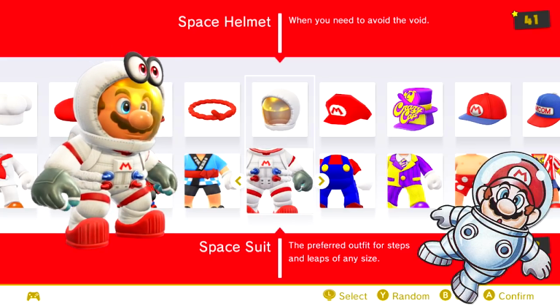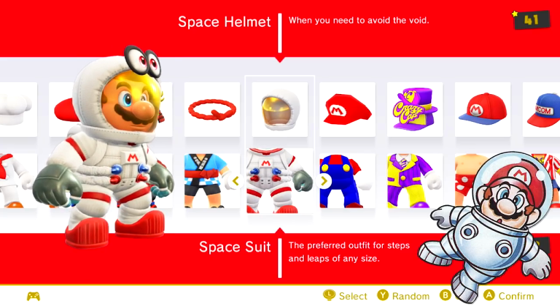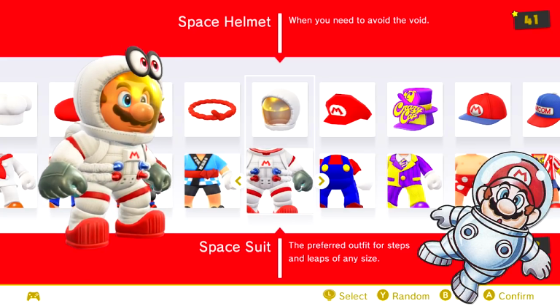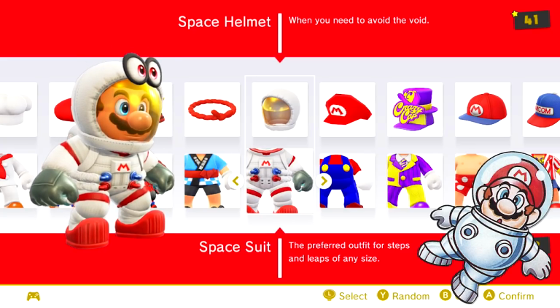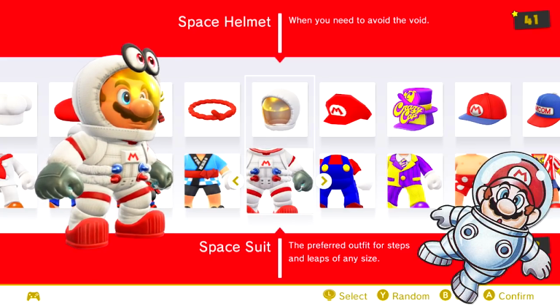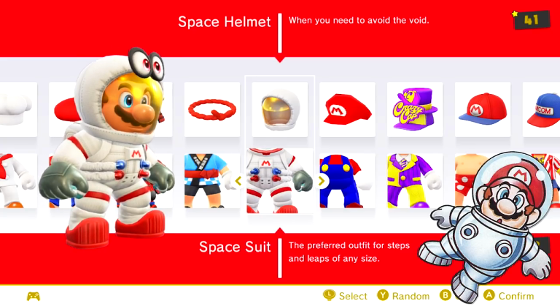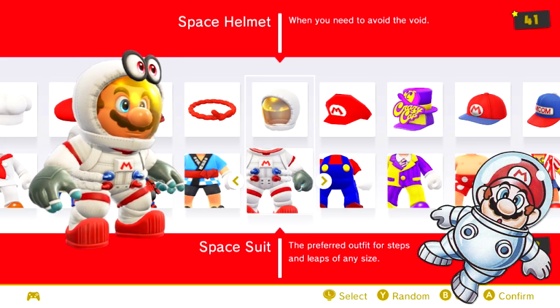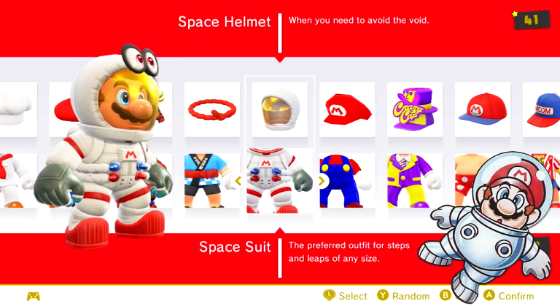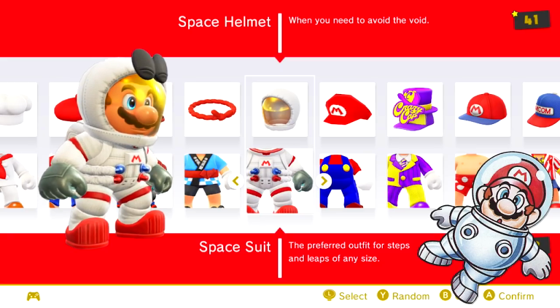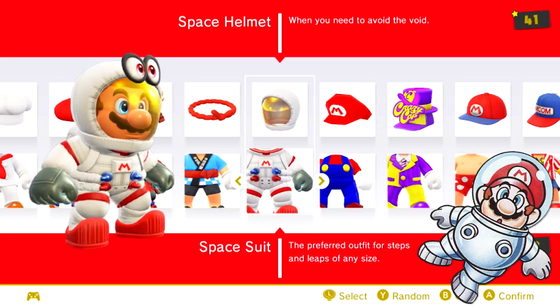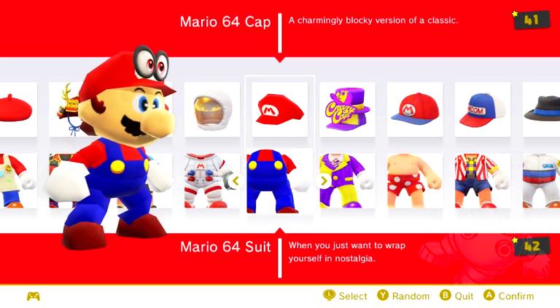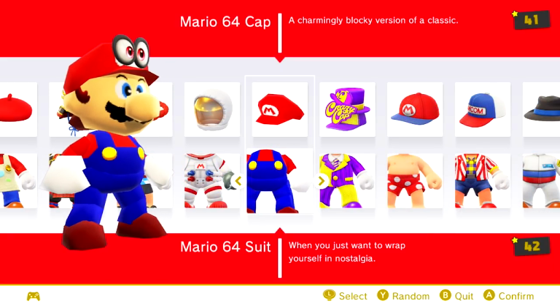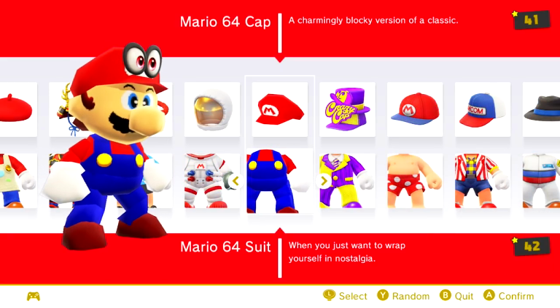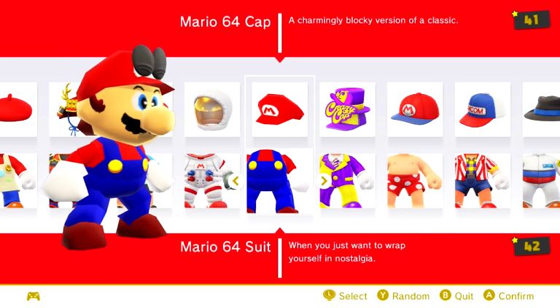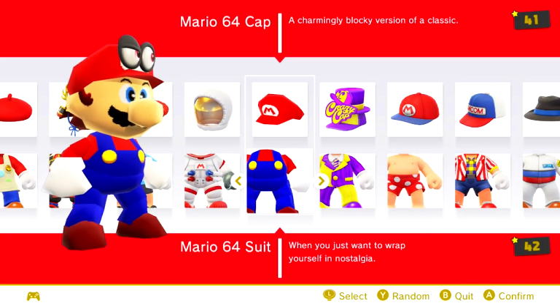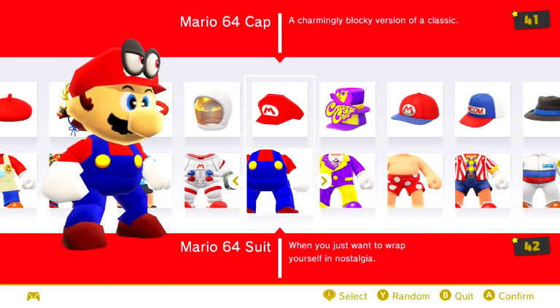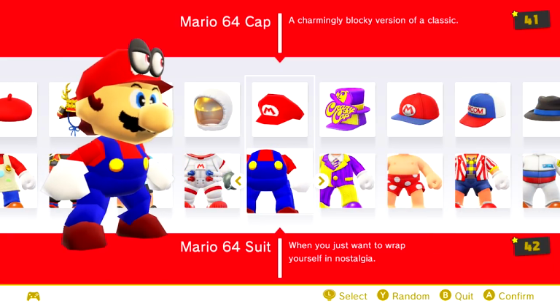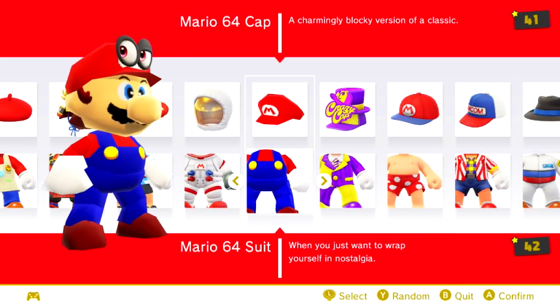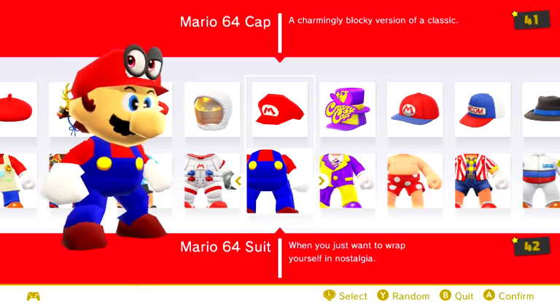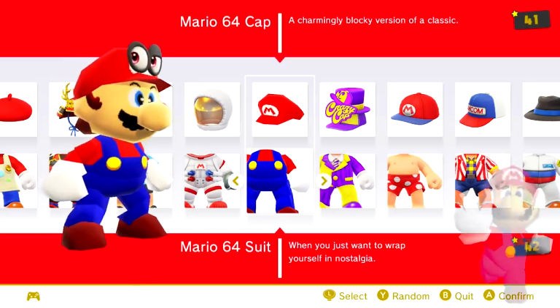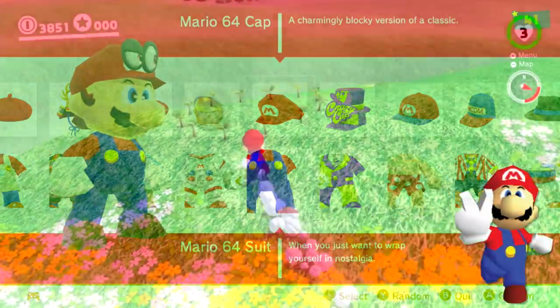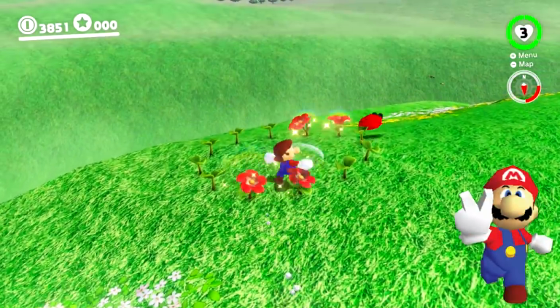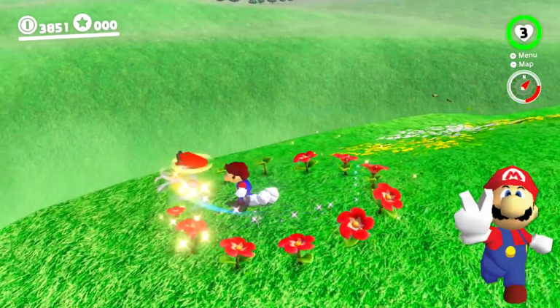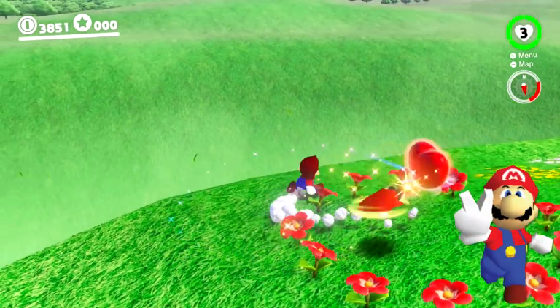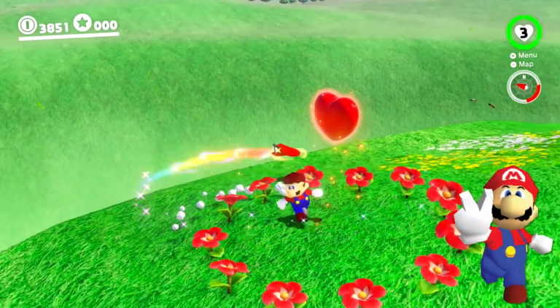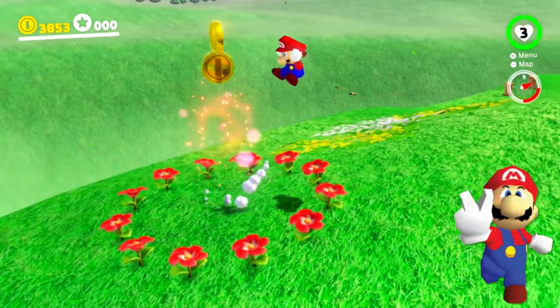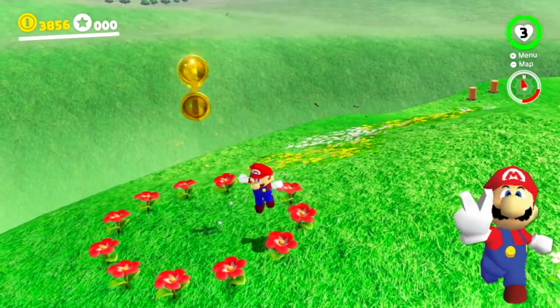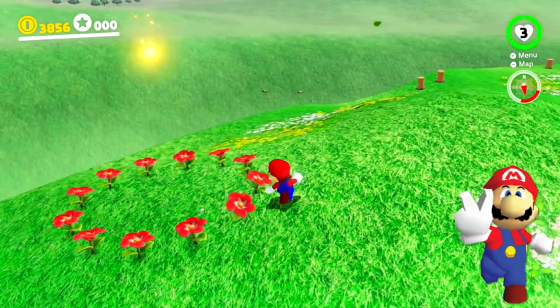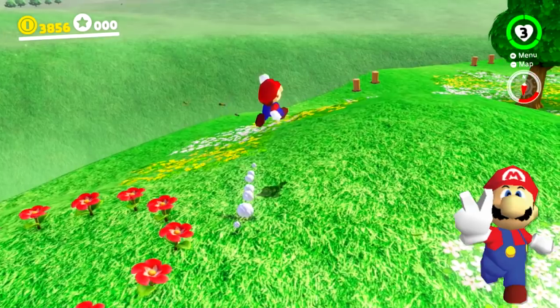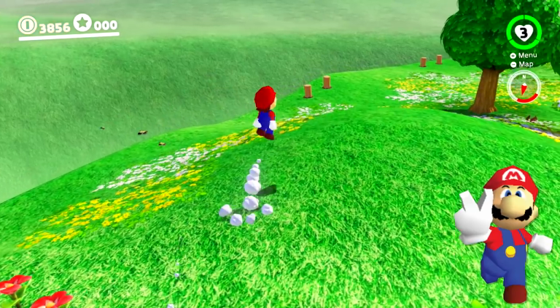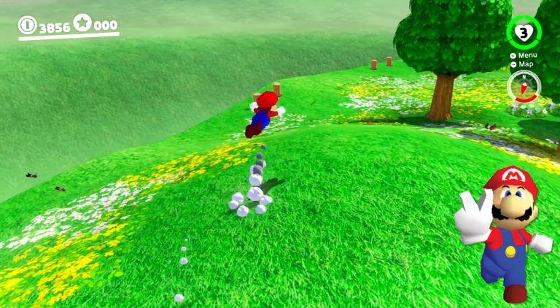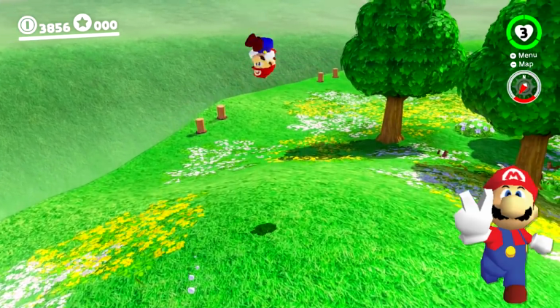While playing levels in the Space Zone, Mario wears a similar space suit. The Mario 64 cap and suit is obviously a no-brainer, giving Mario his very polygon-like appearance based on Super Mario 64, which was Mario's big debut in 3D.